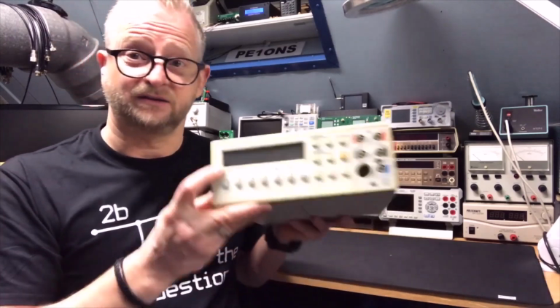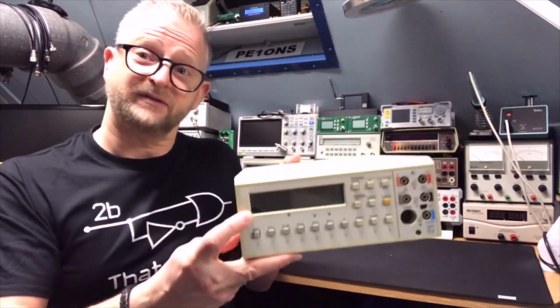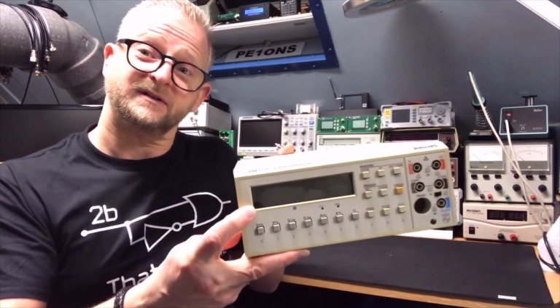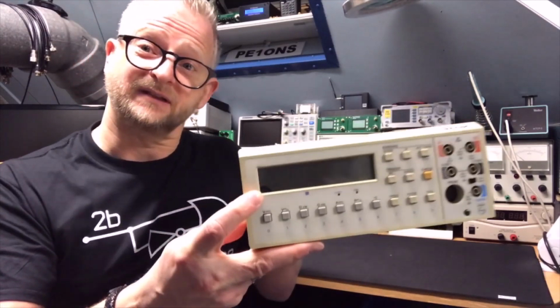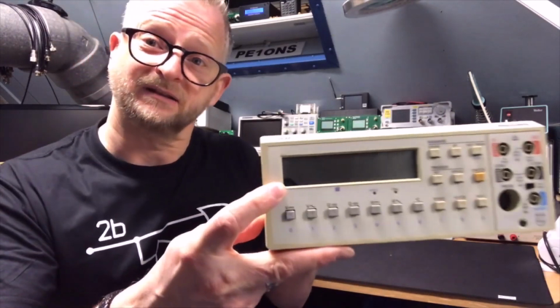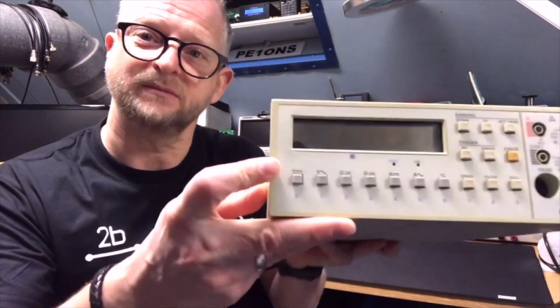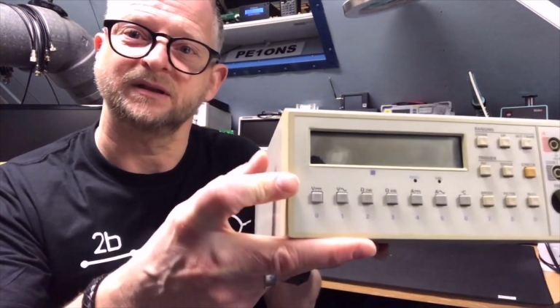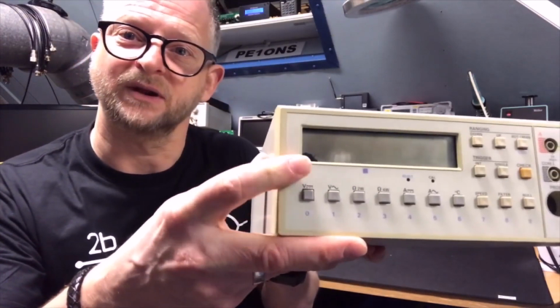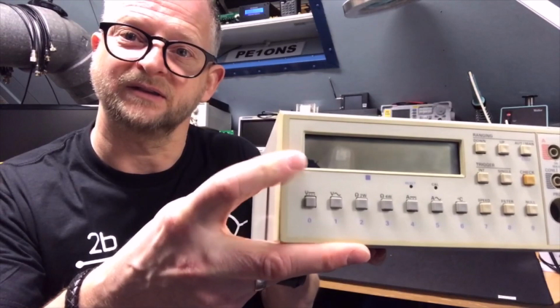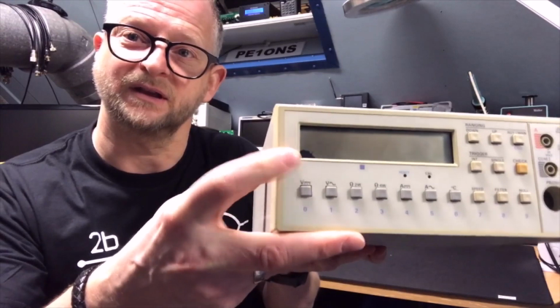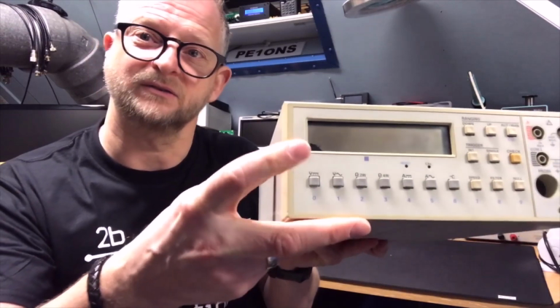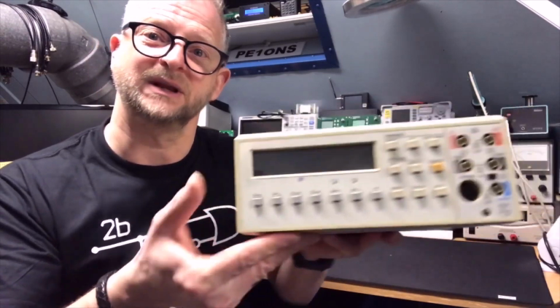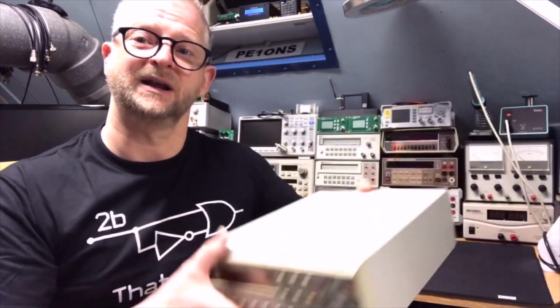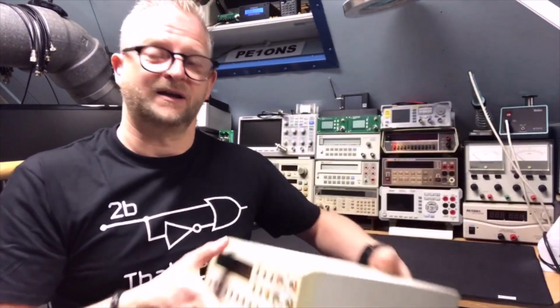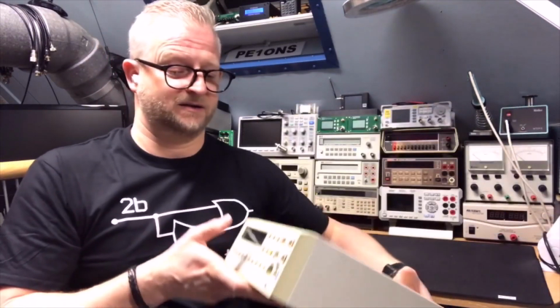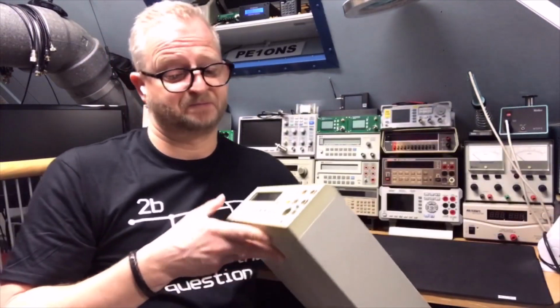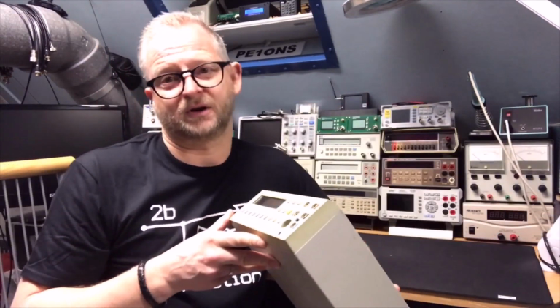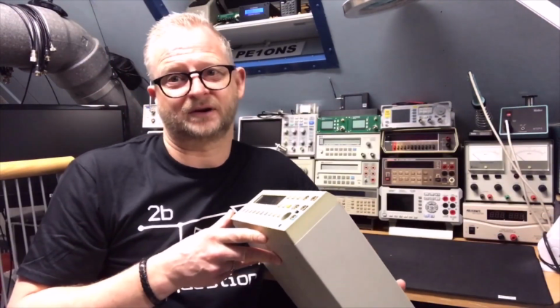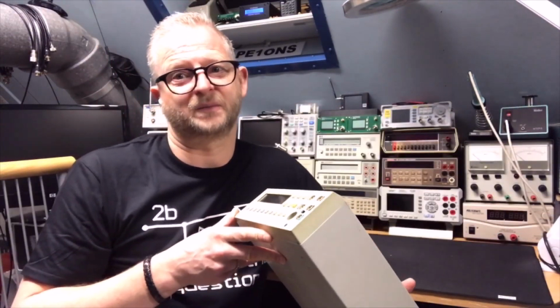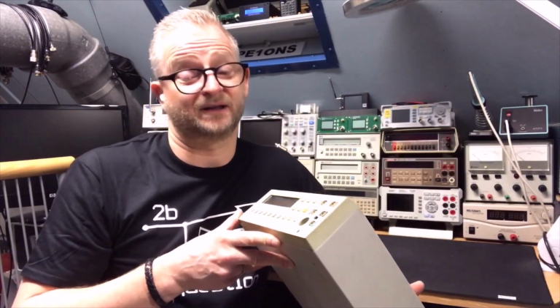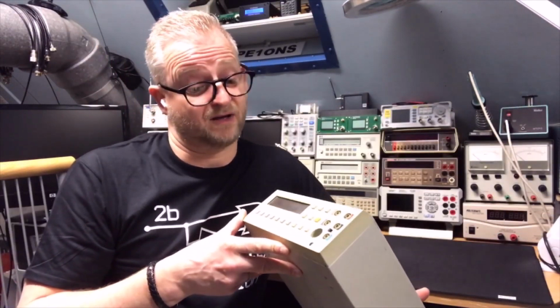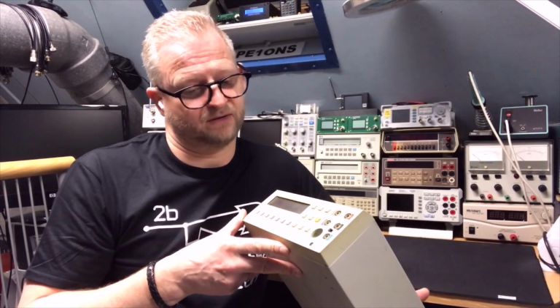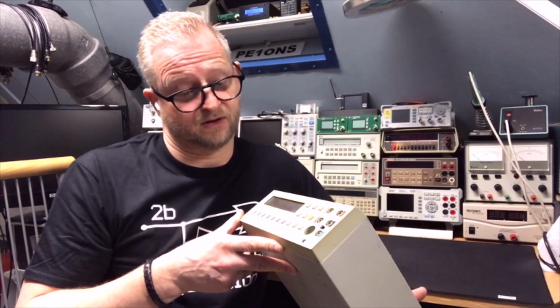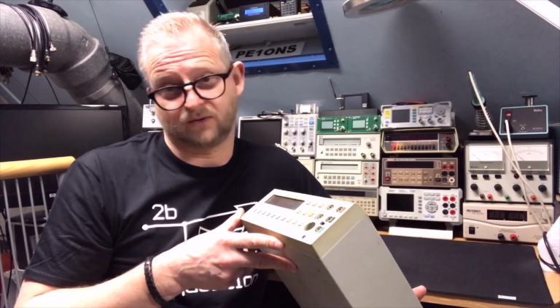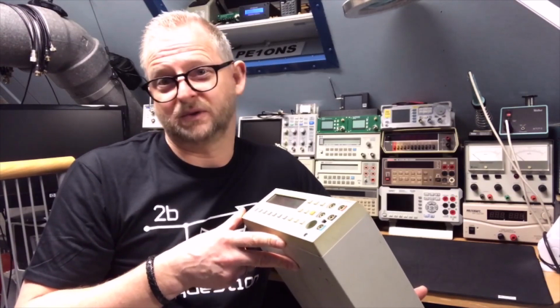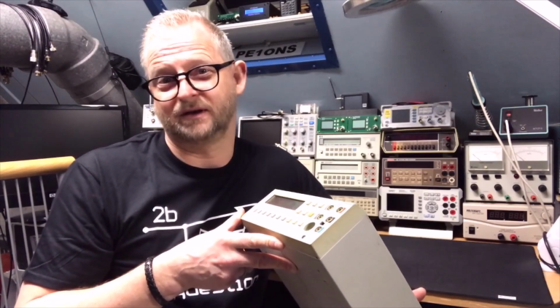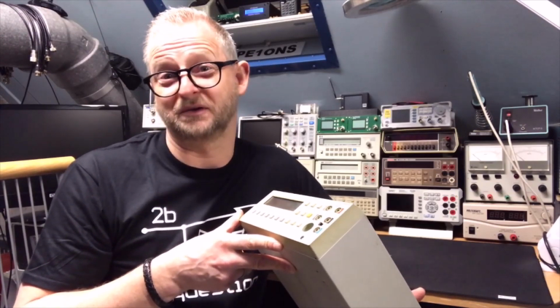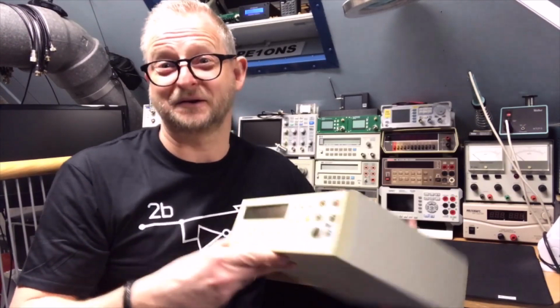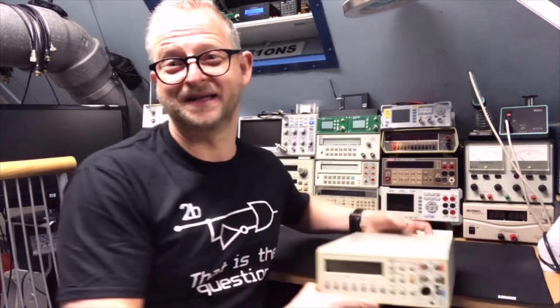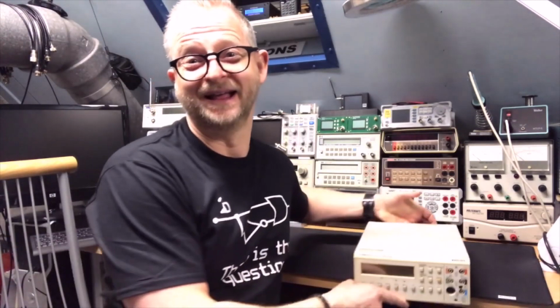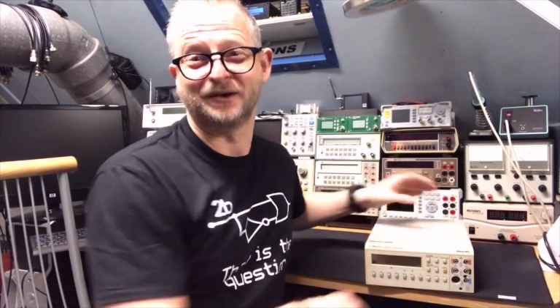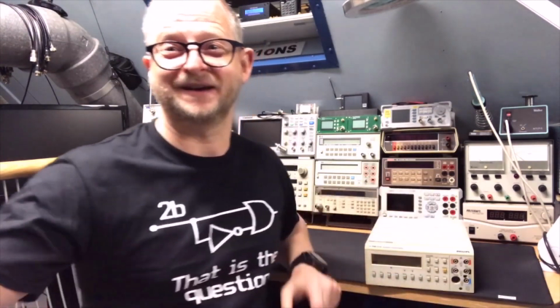I do have an extra display. This one, as you can see, I thought it was bleeding and so I tried to replace it. I hope it's the correct one — we will see. Now let's open it up.